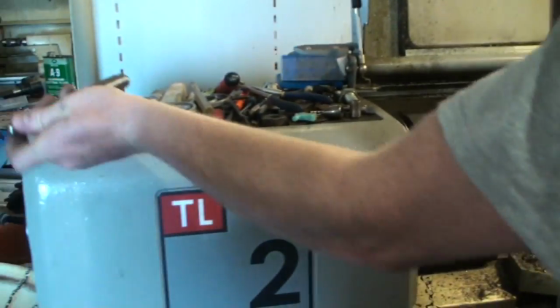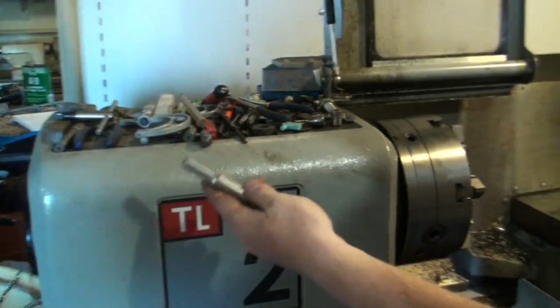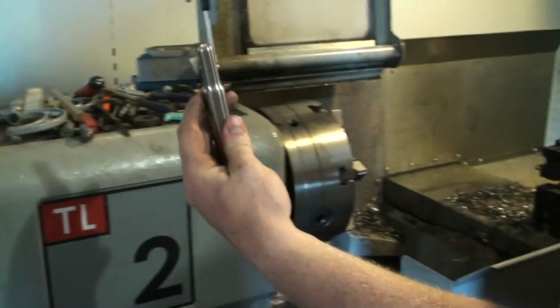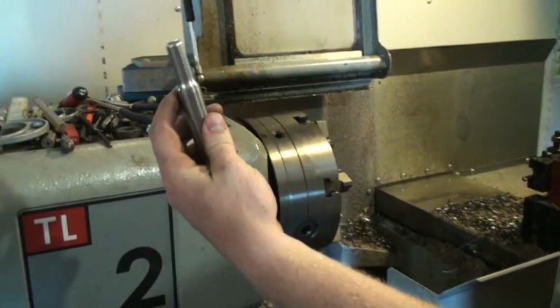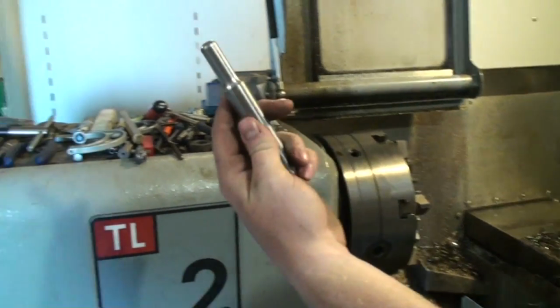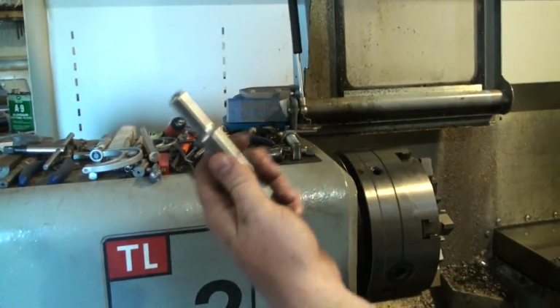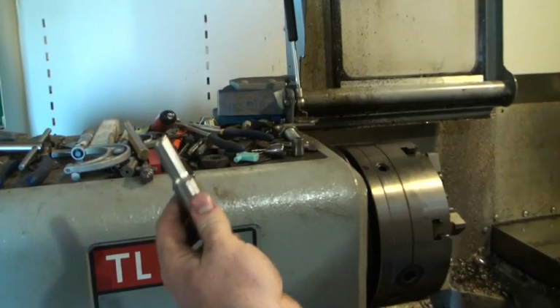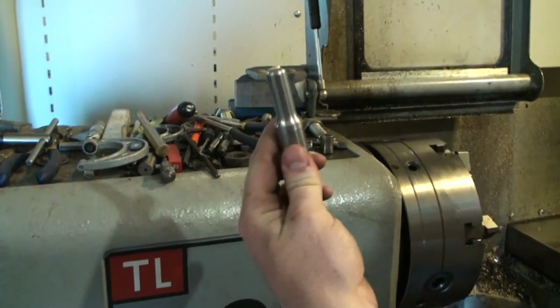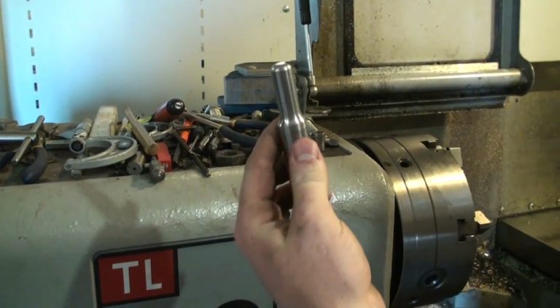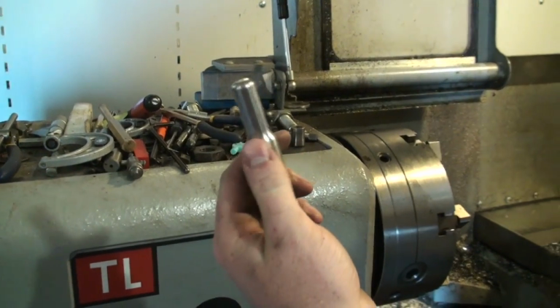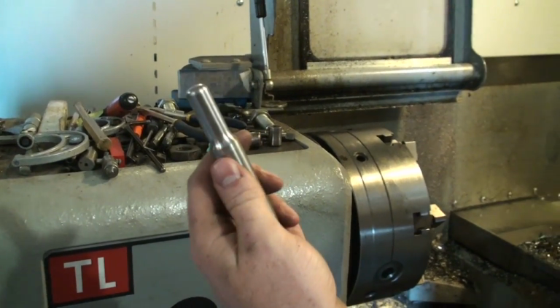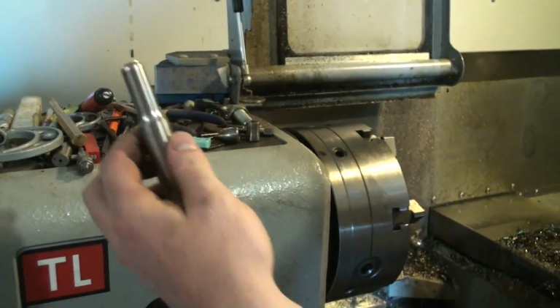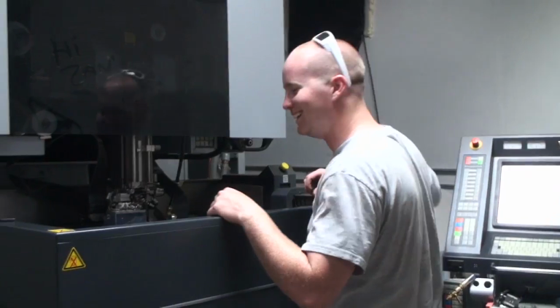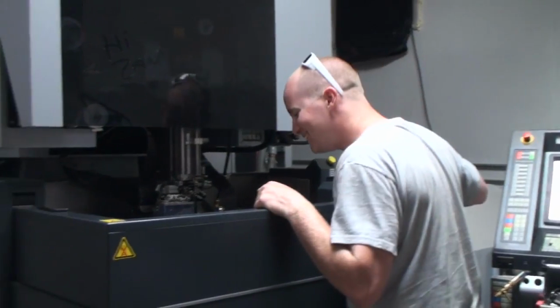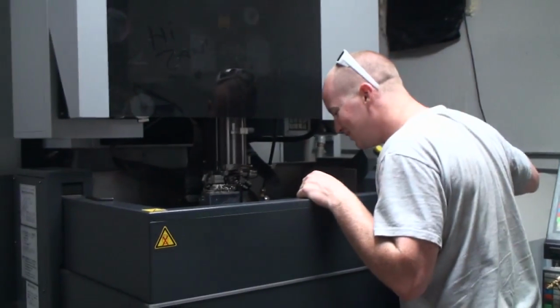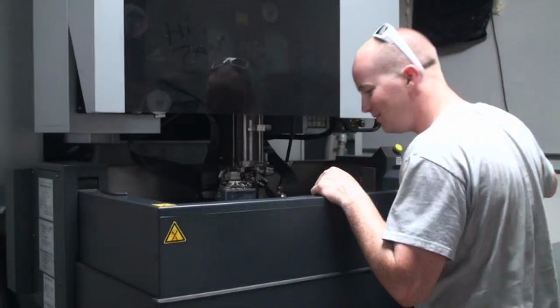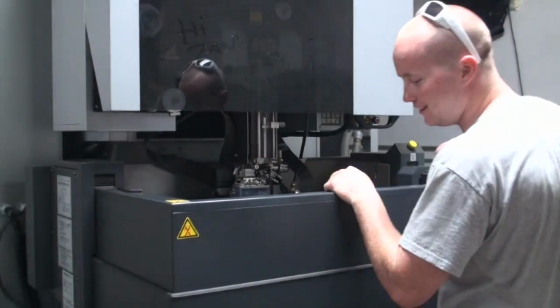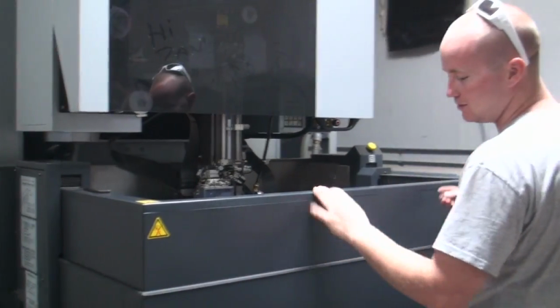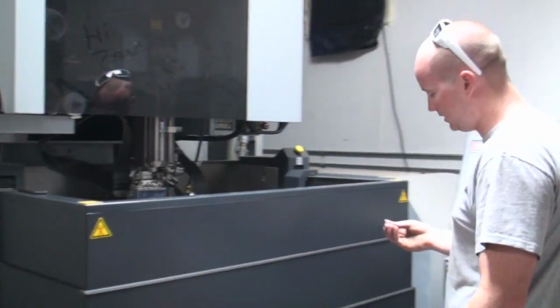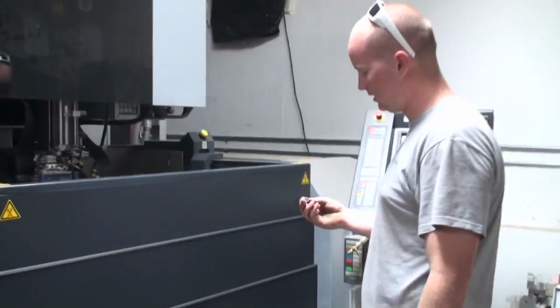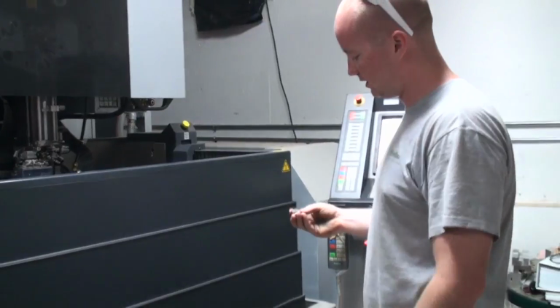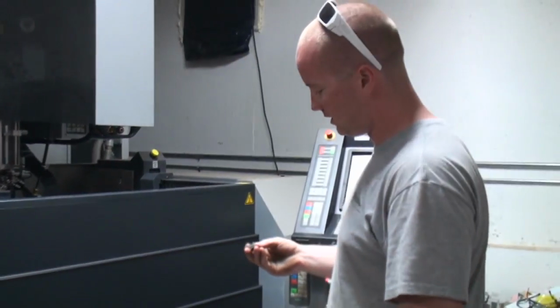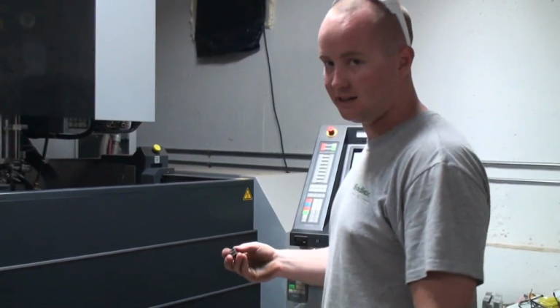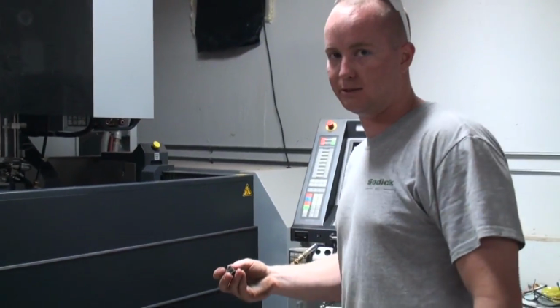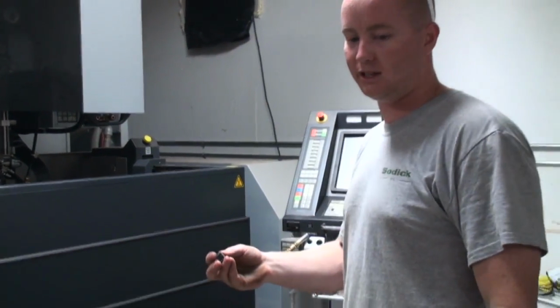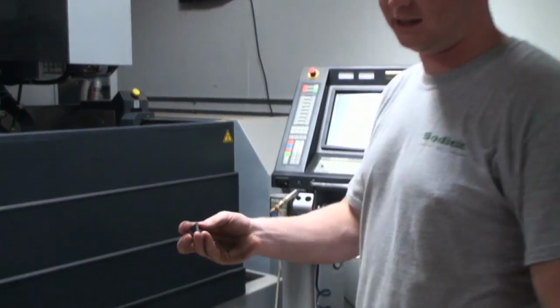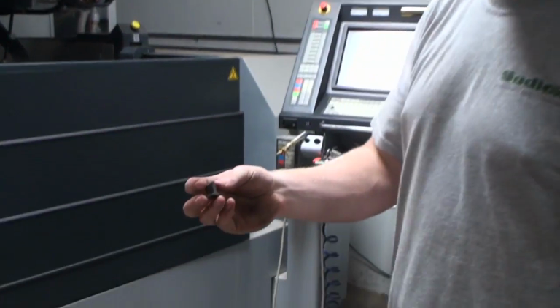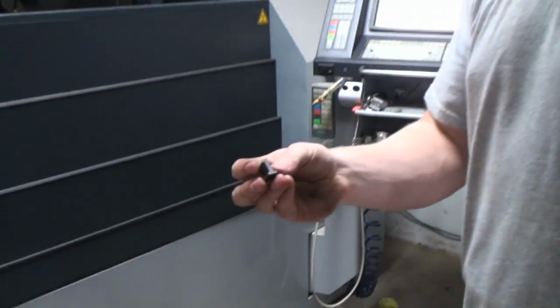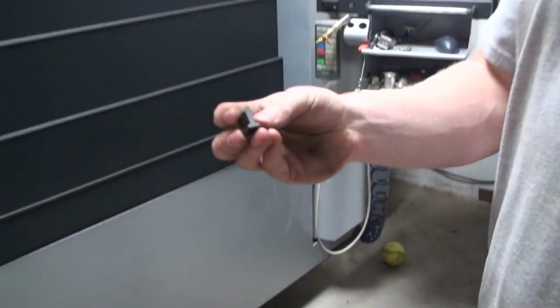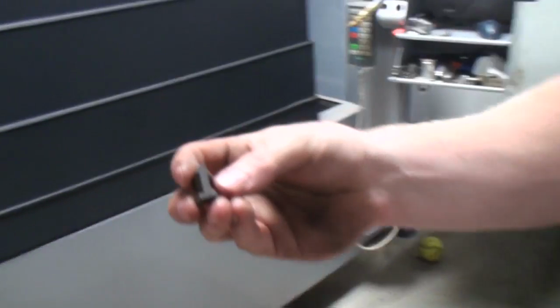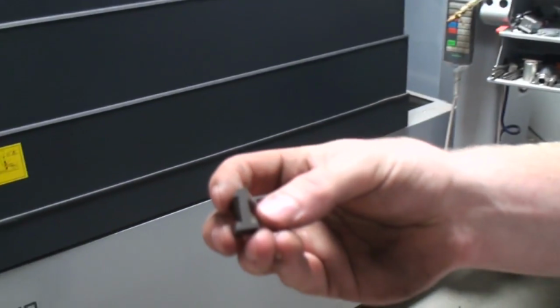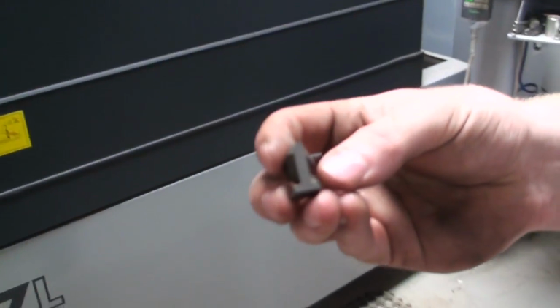This is a mandrel punch for a dove — it's hardened steel. And again, we have the EDM machine here. Here's a block that I cut not too long ago.